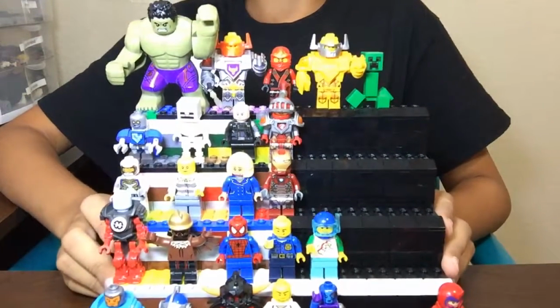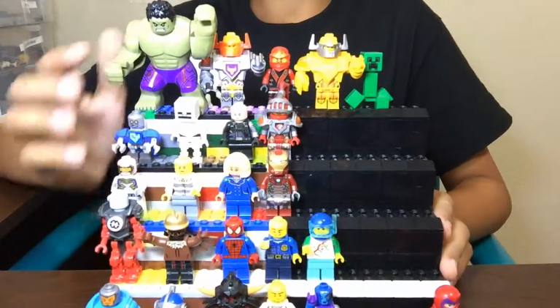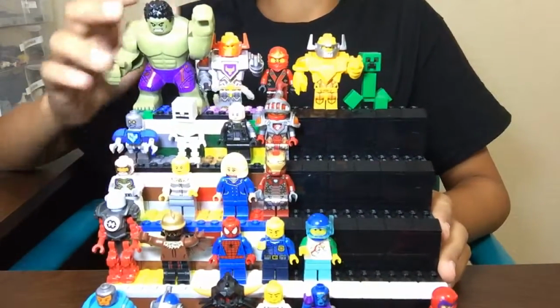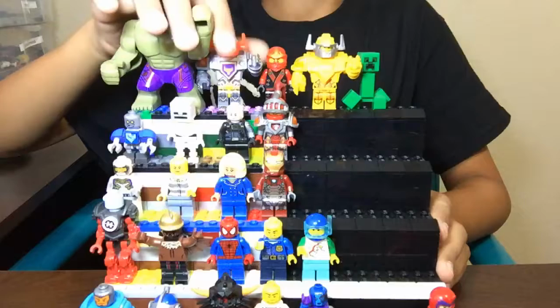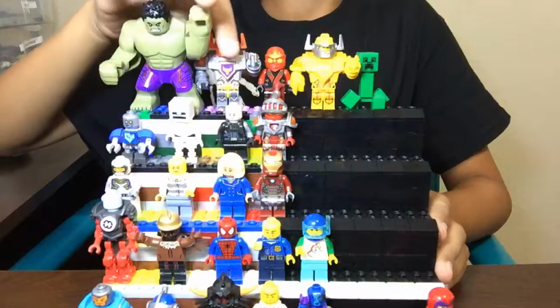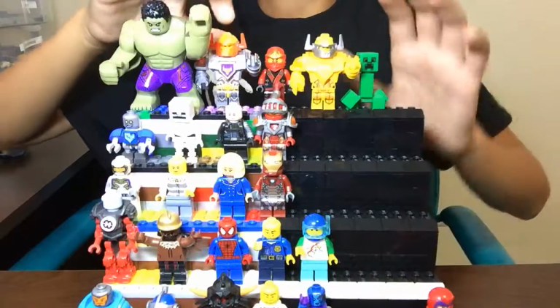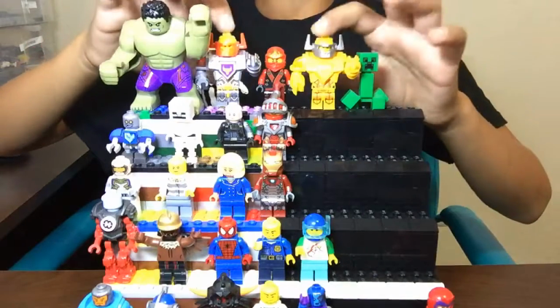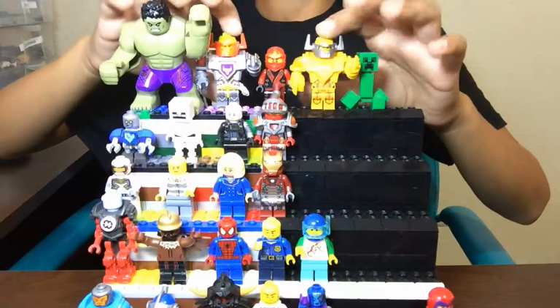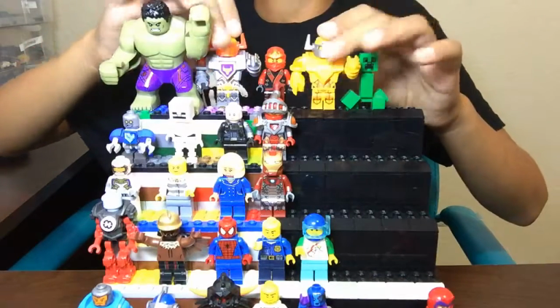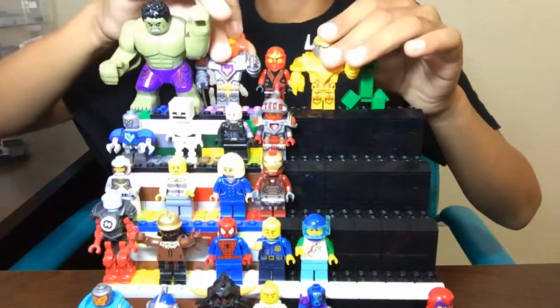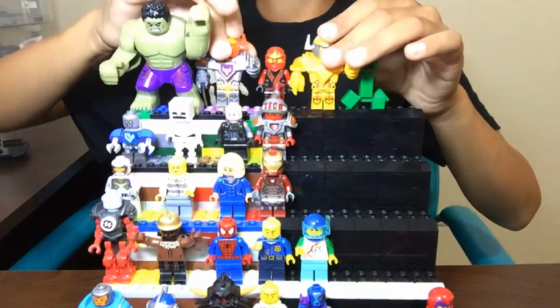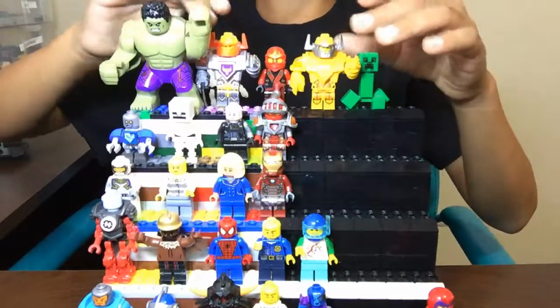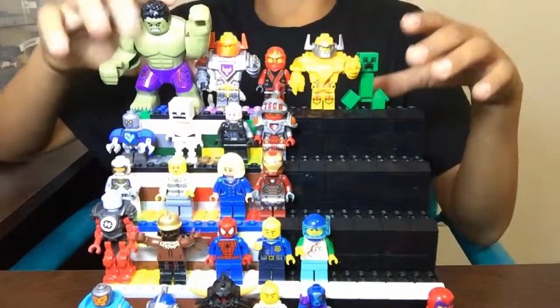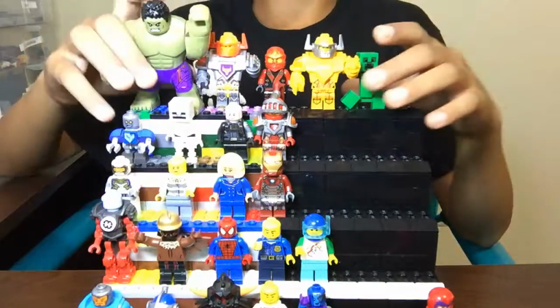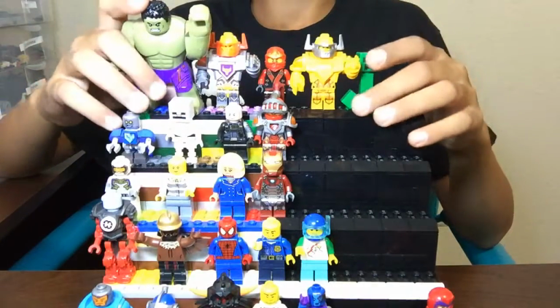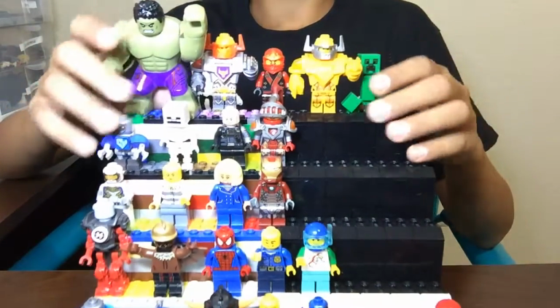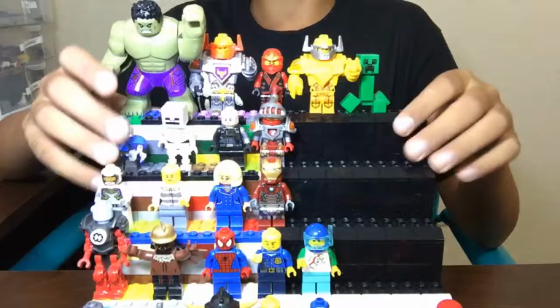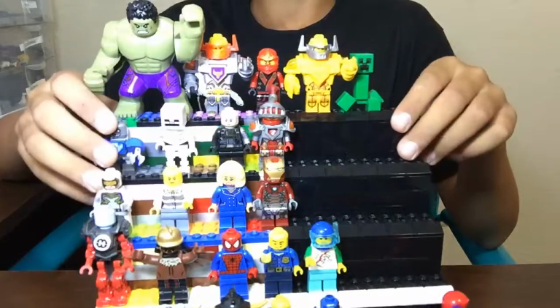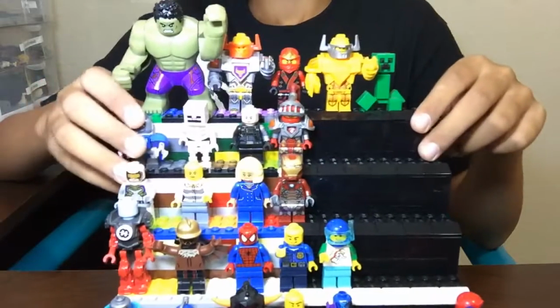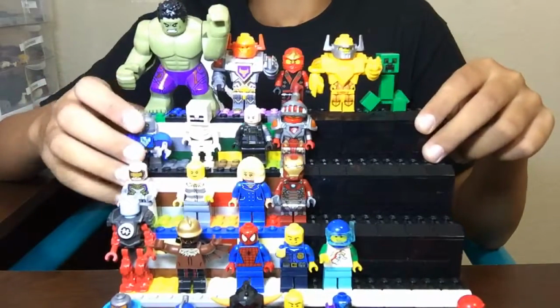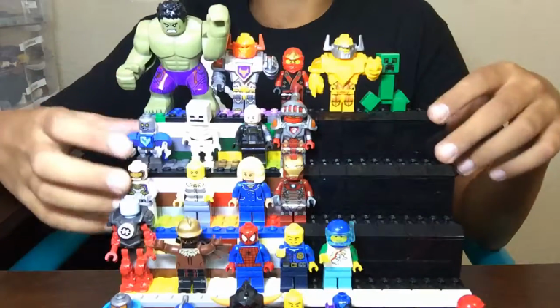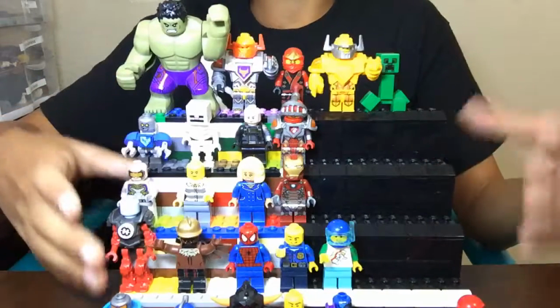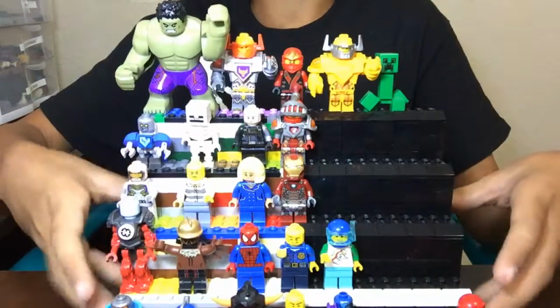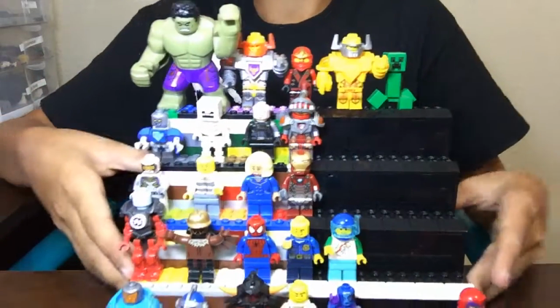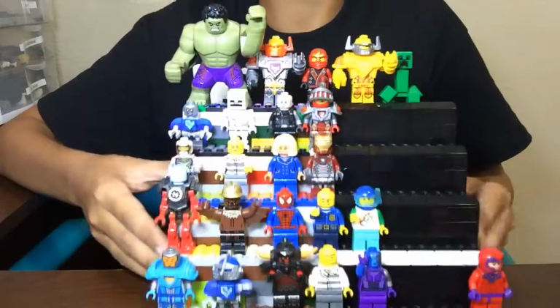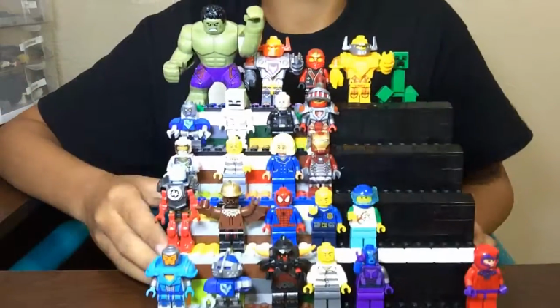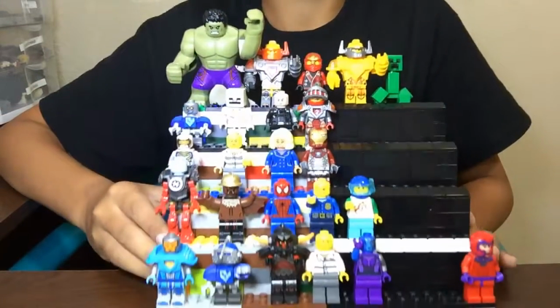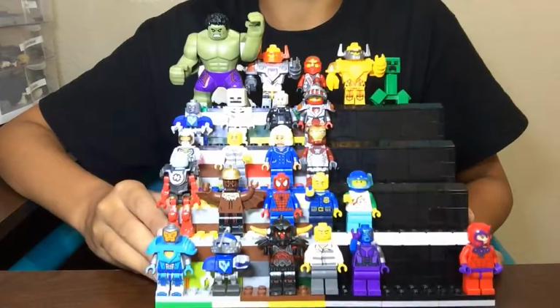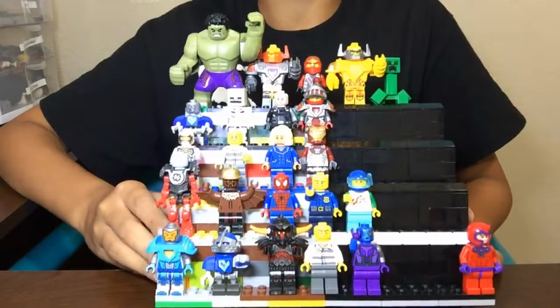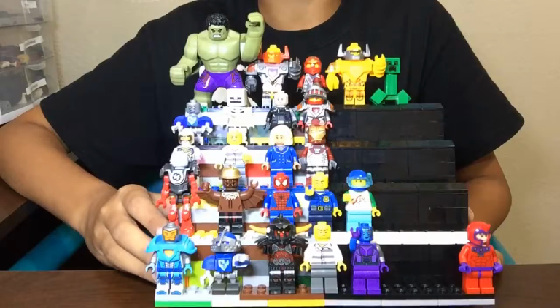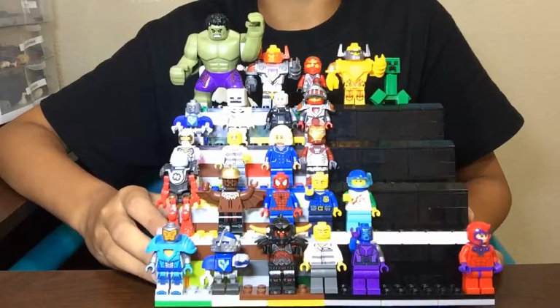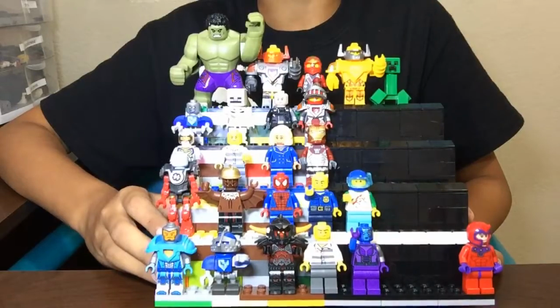At the top I have the big figs — two Nexo Knights figures, a Hulk, a Creeper — and I don't really have them organized in any specific way, I just scattered them out throughout it.